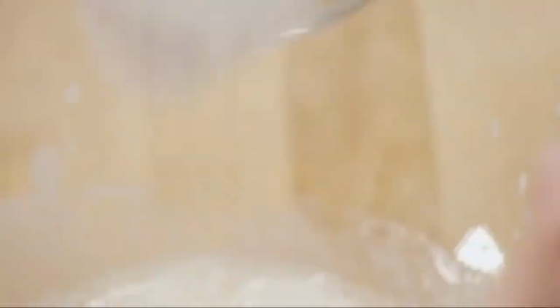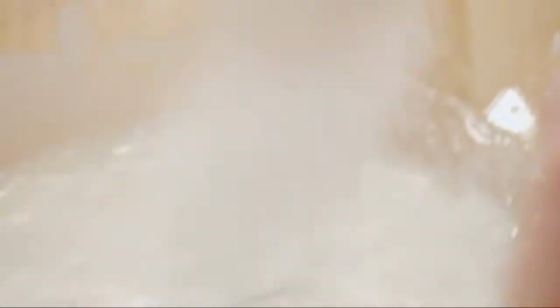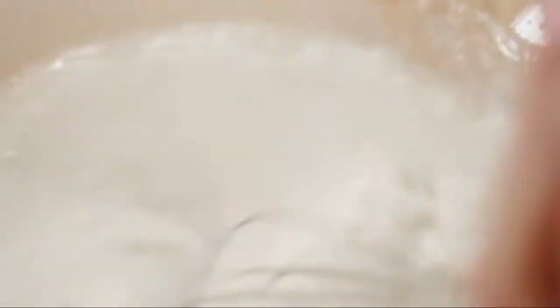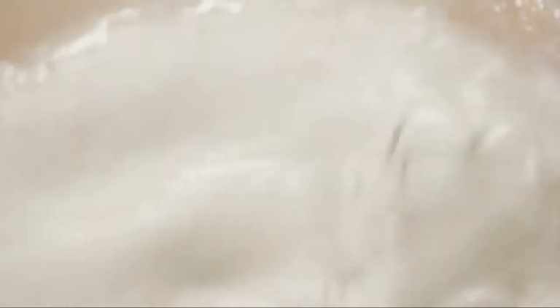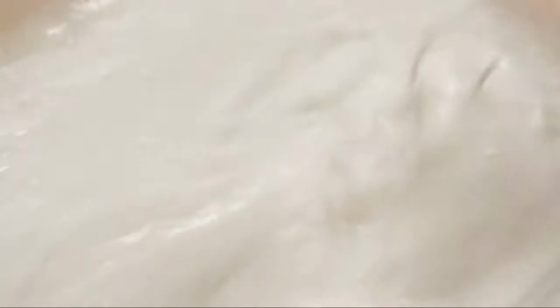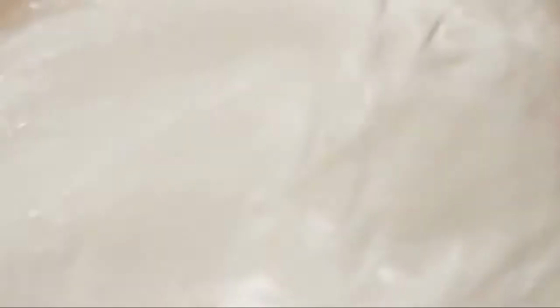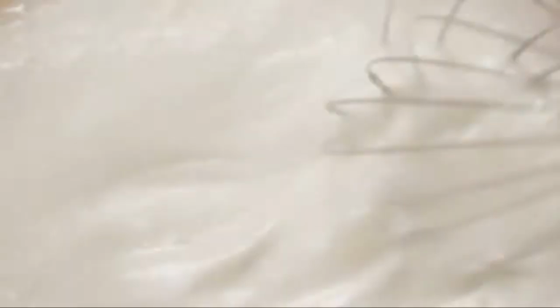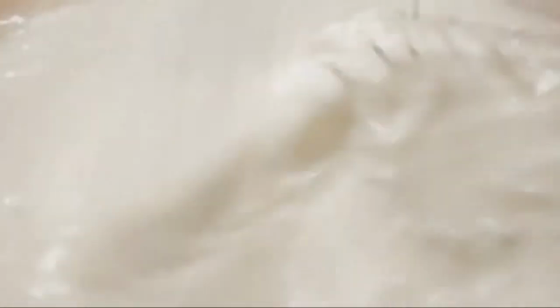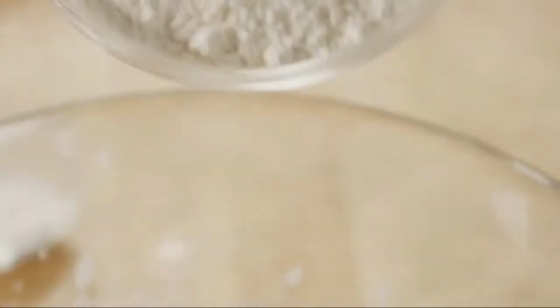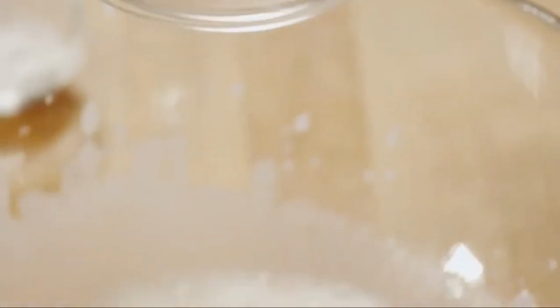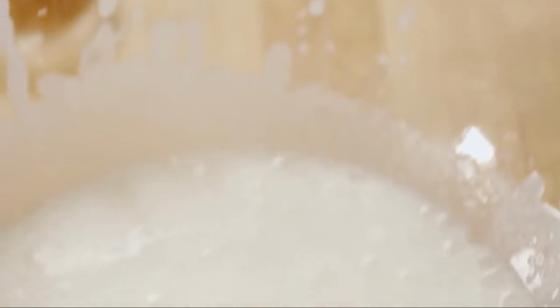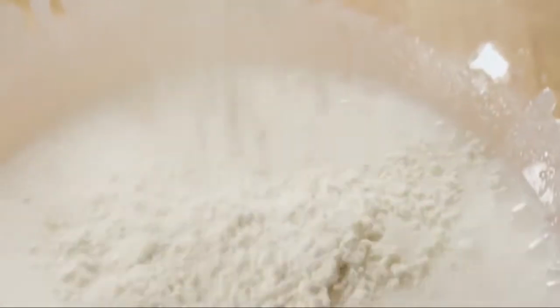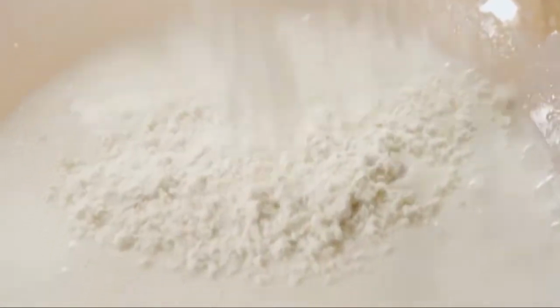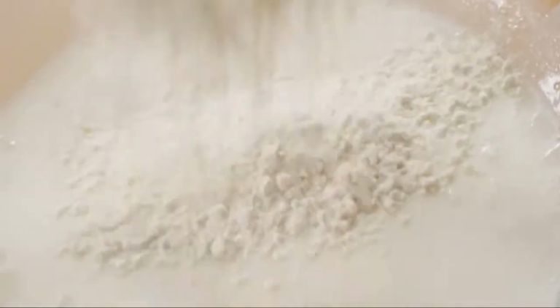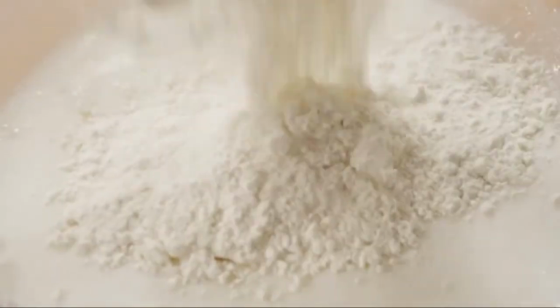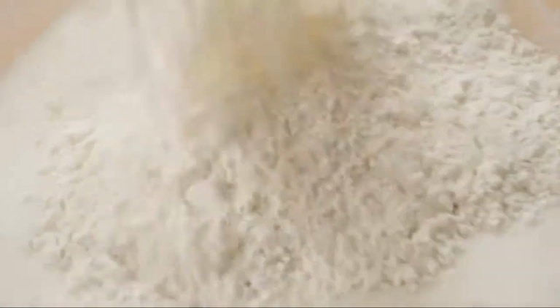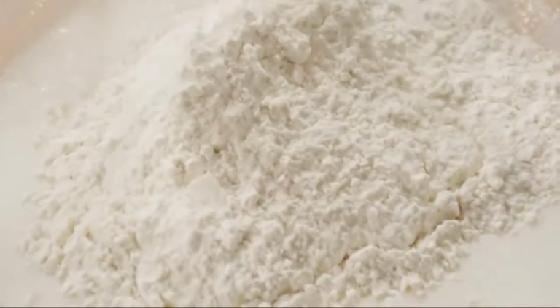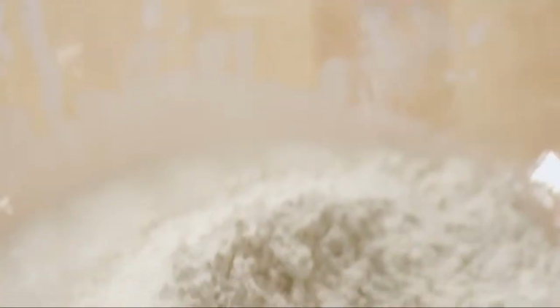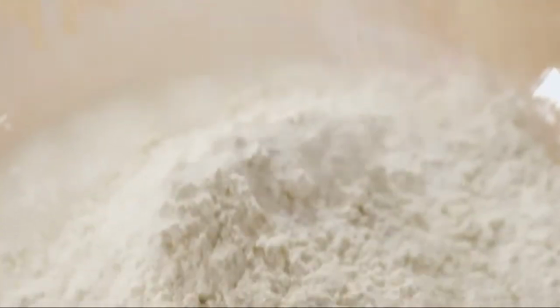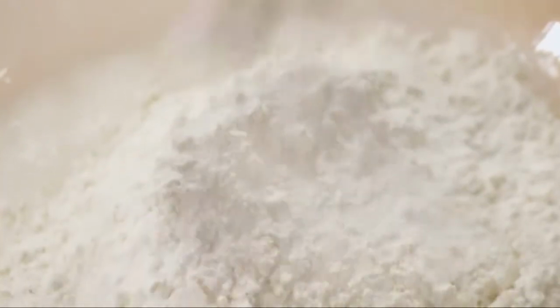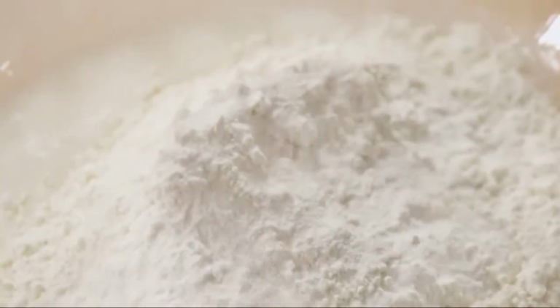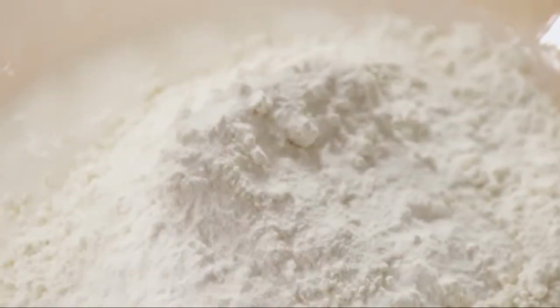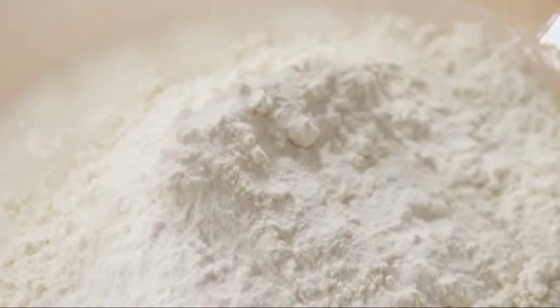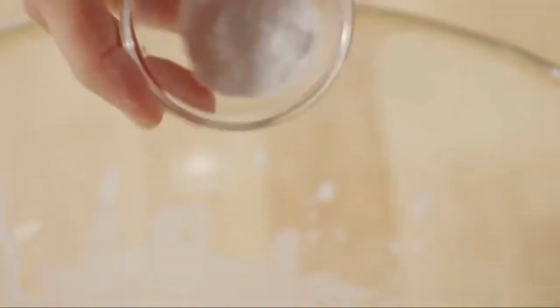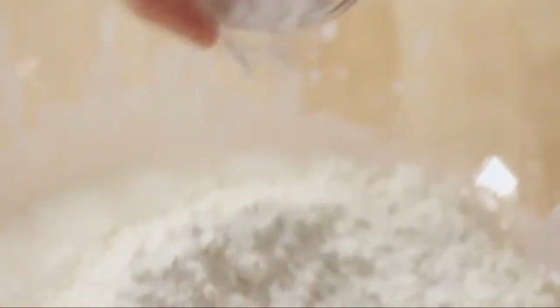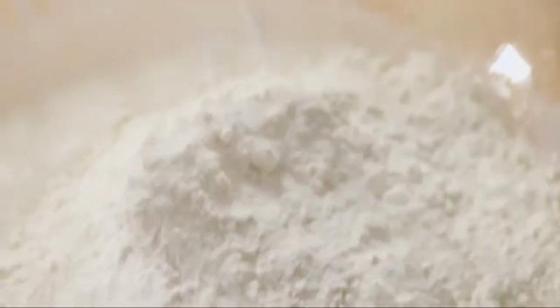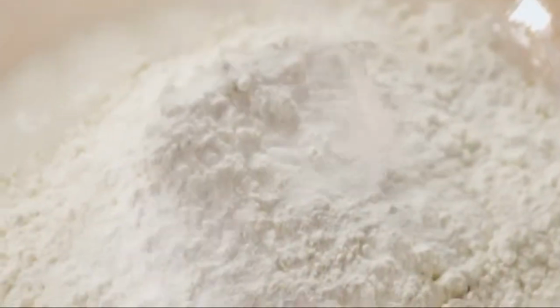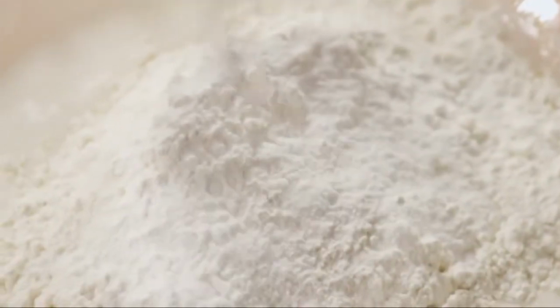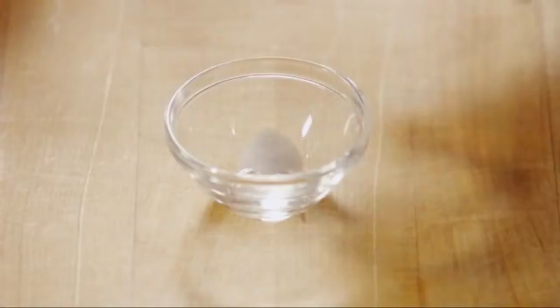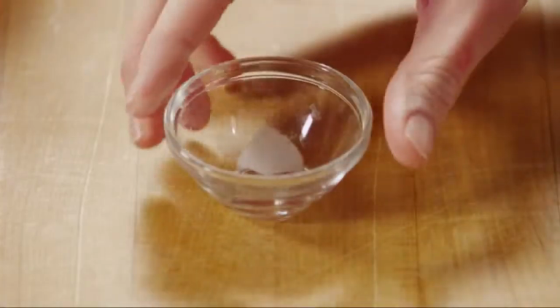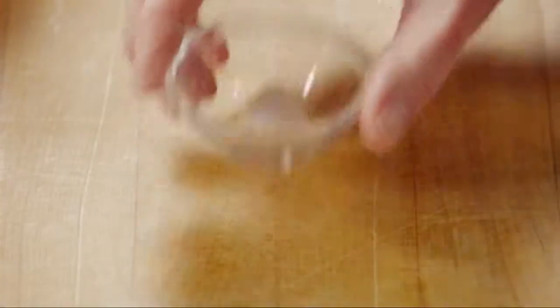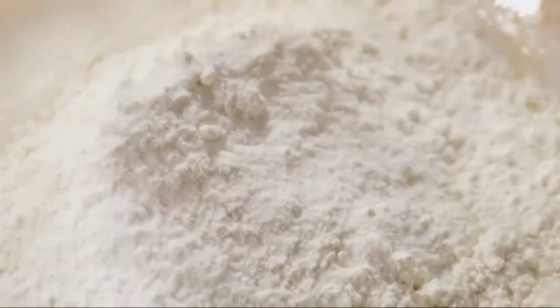Stir in a quarter cup of white sugar. Next, add one and a quarter cups of flour, one and a half teaspoons of baking powder, one teaspoon of baking soda, and a dash of salt.